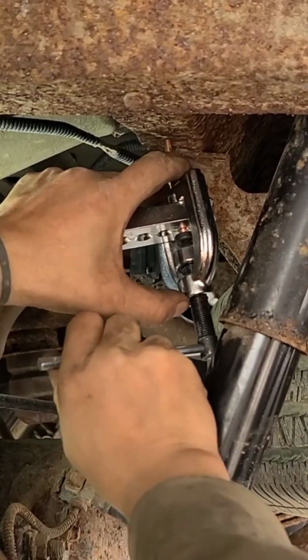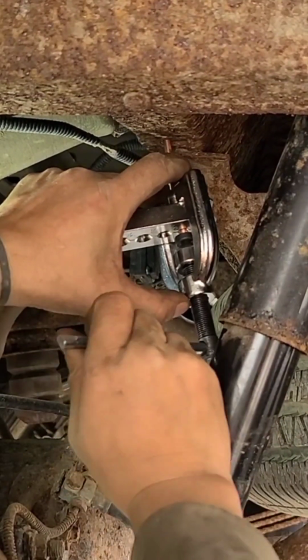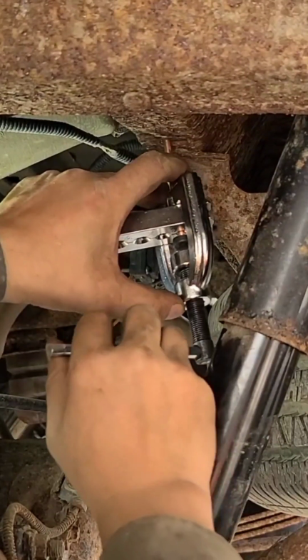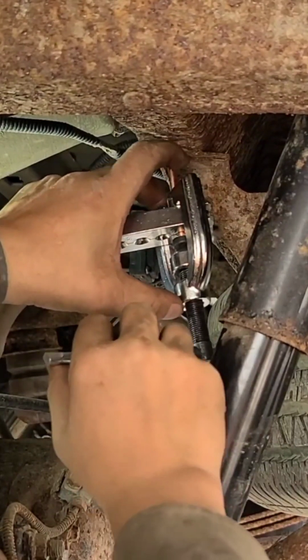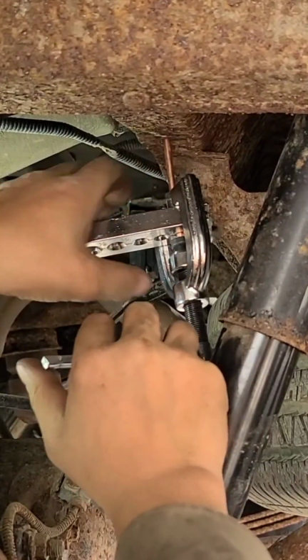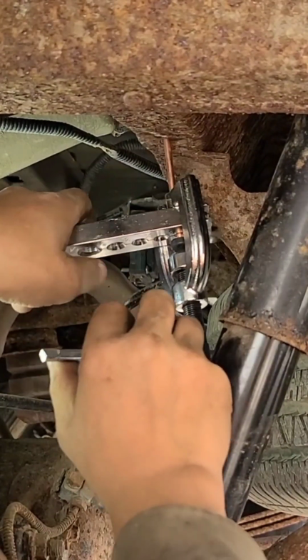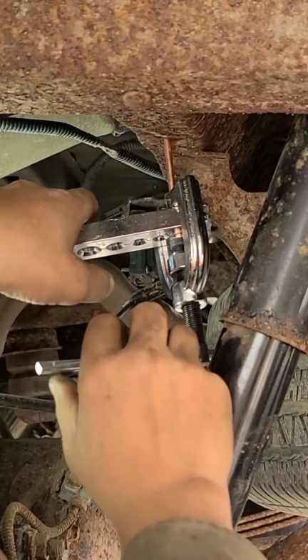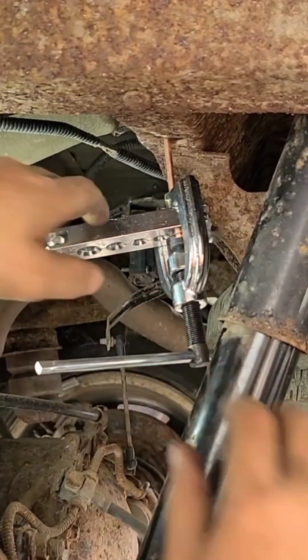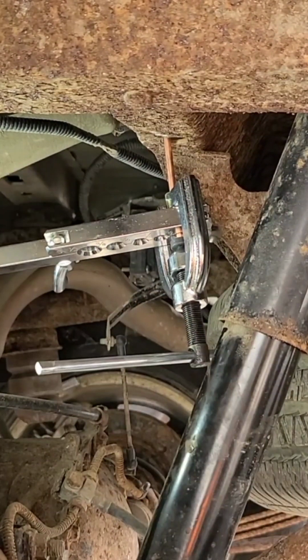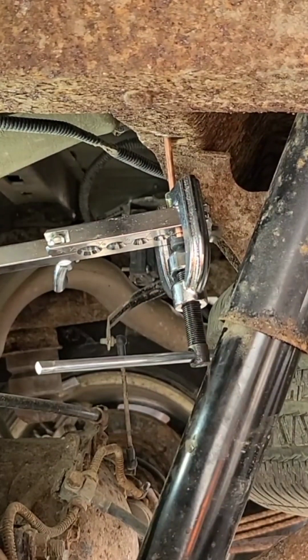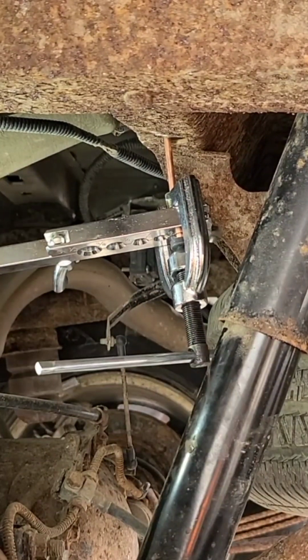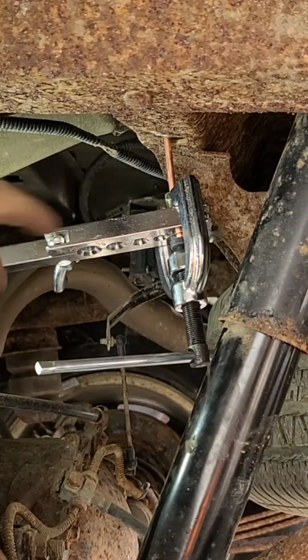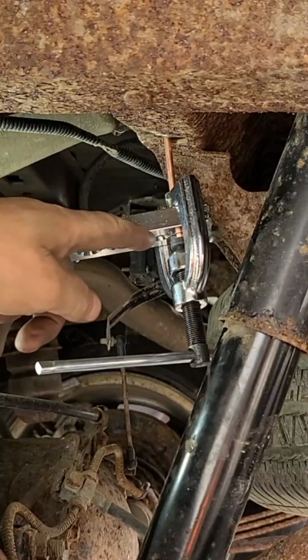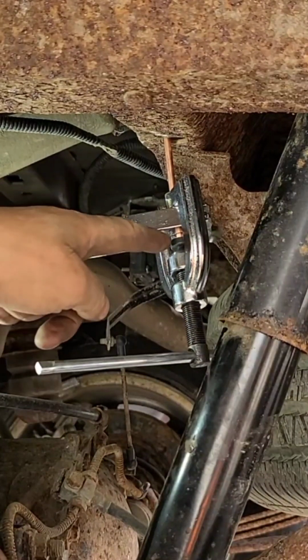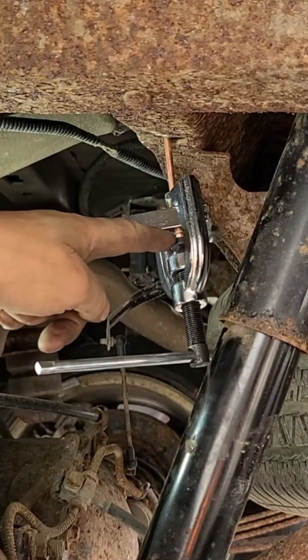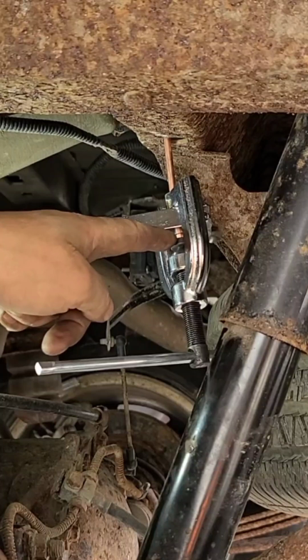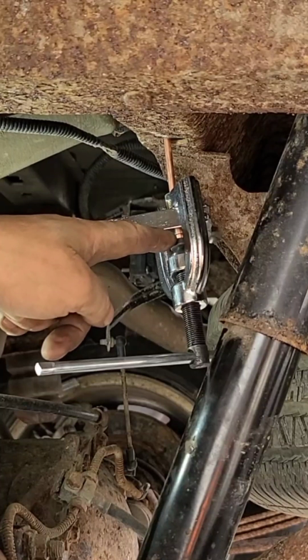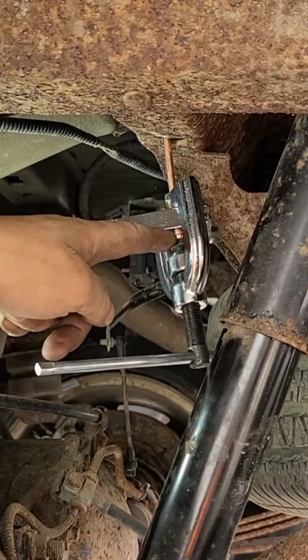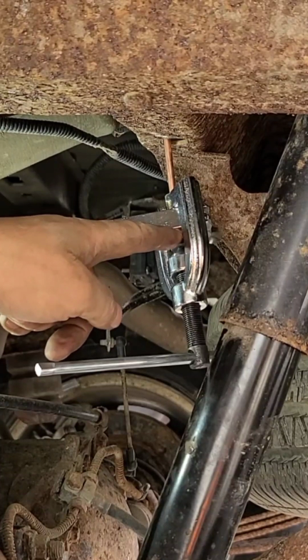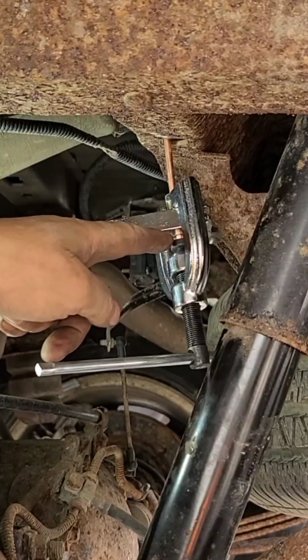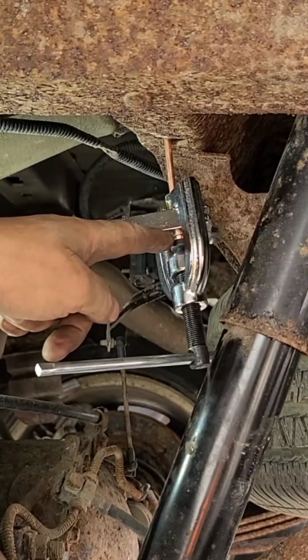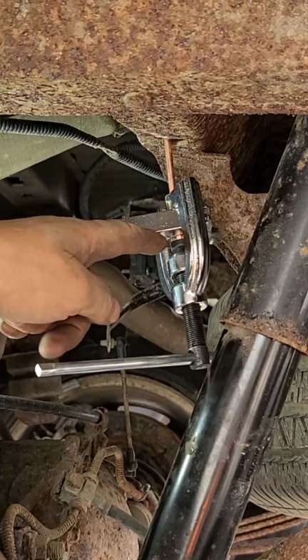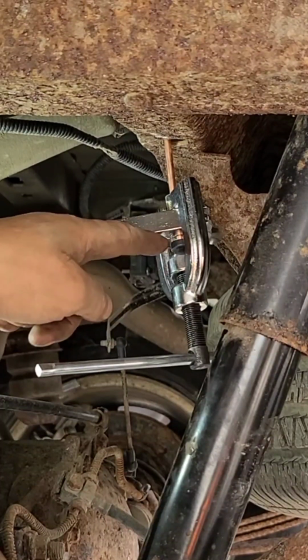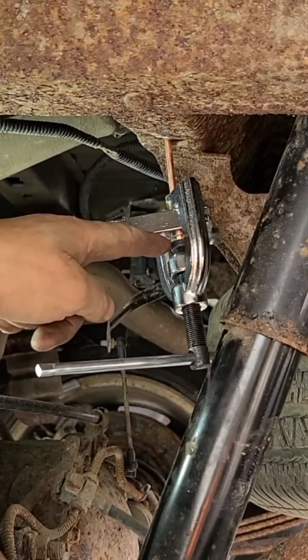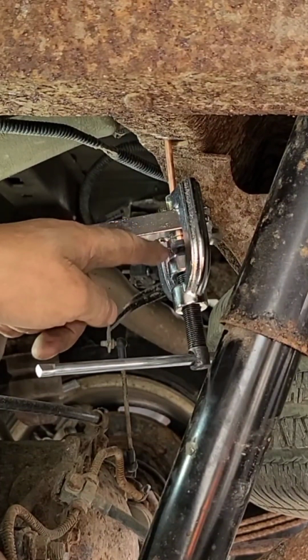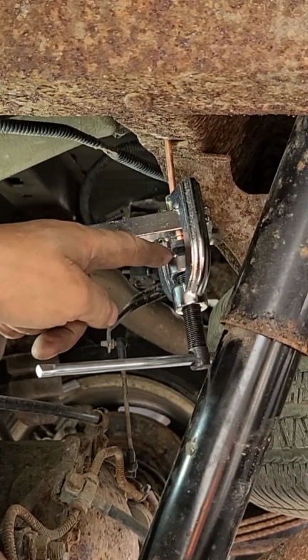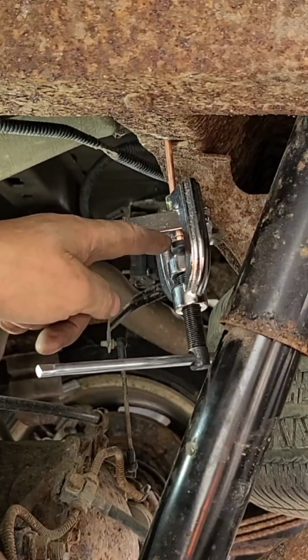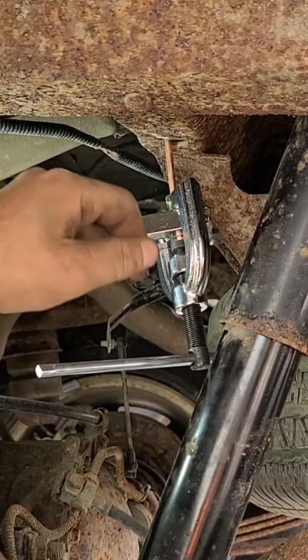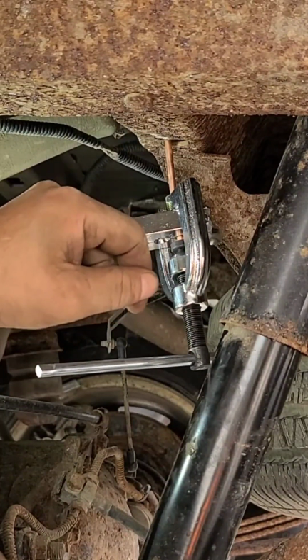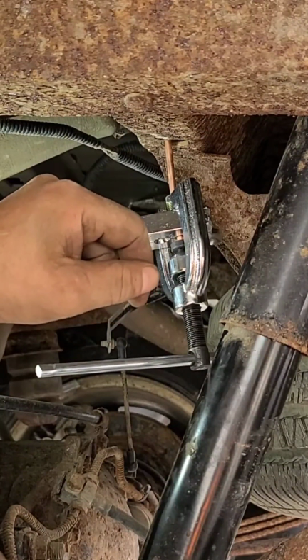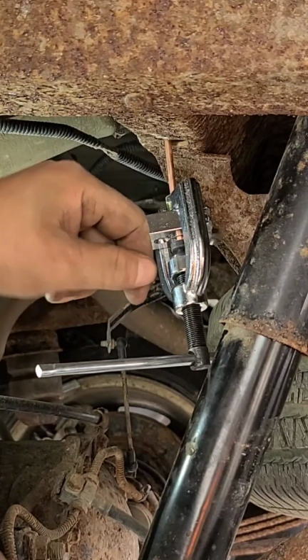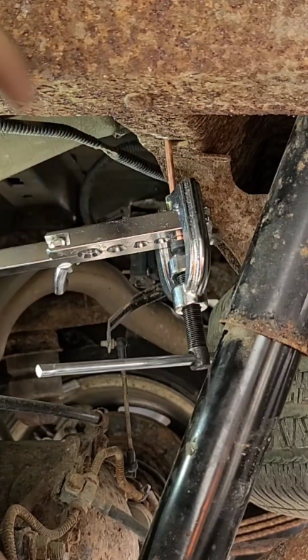There we go. We're just going to tighten till we bottom the die to the clamp, and then we take the die out and do the last part of the forming.